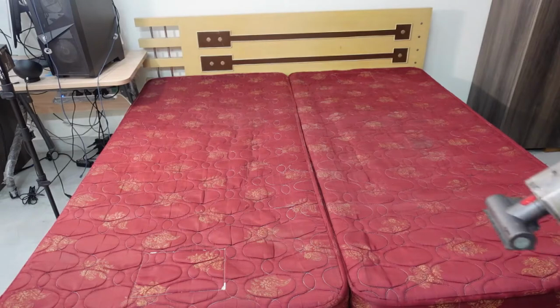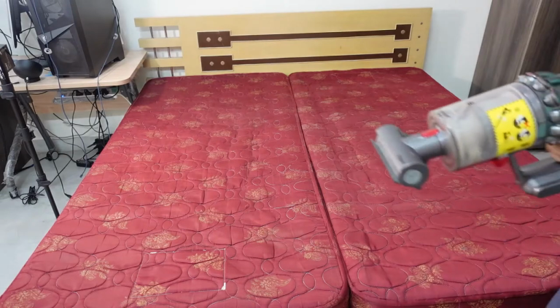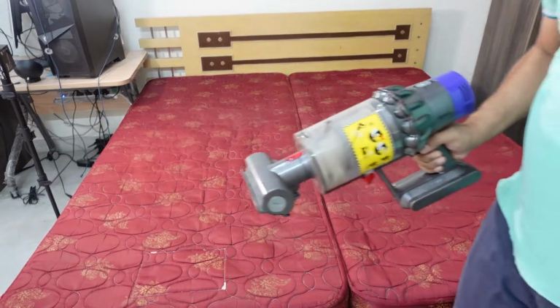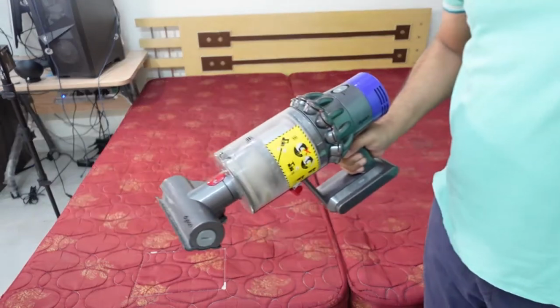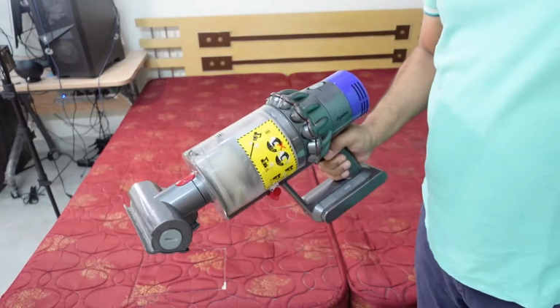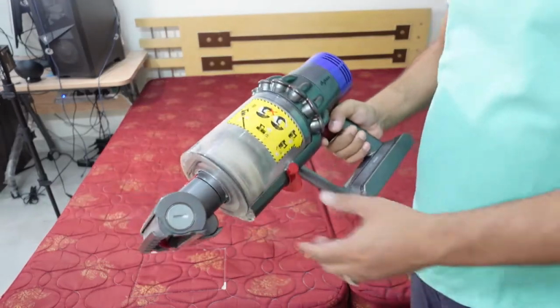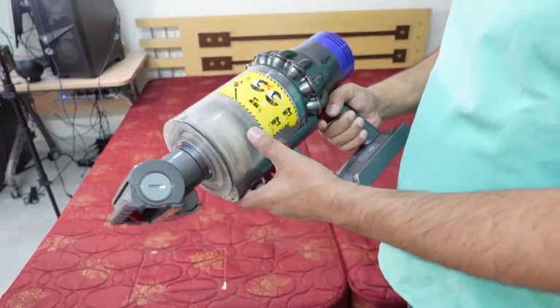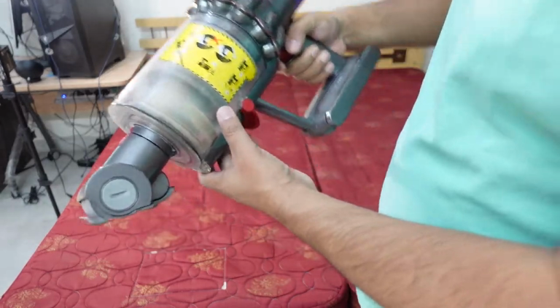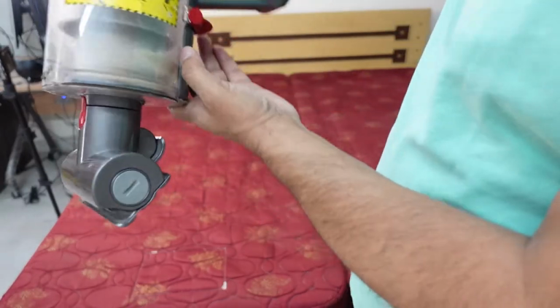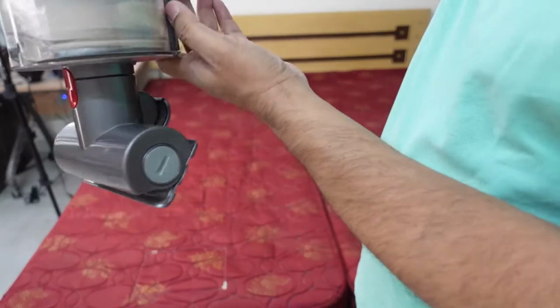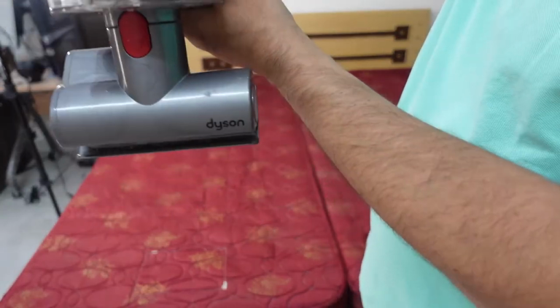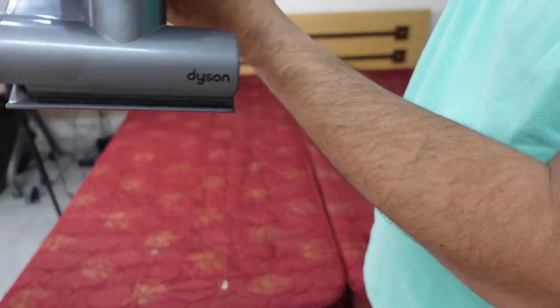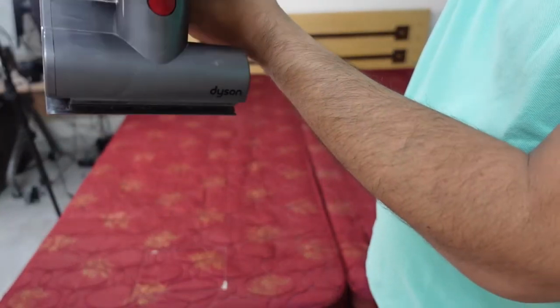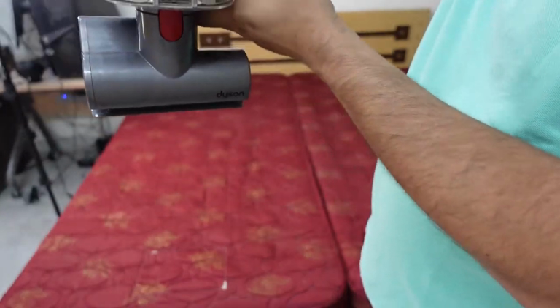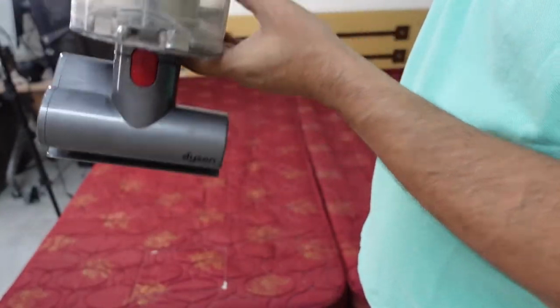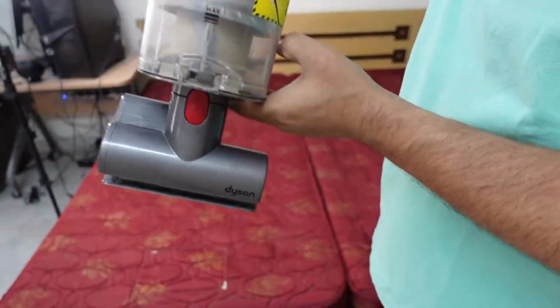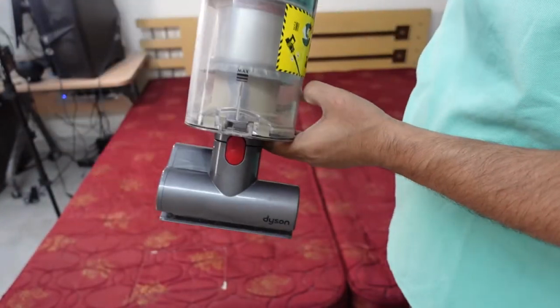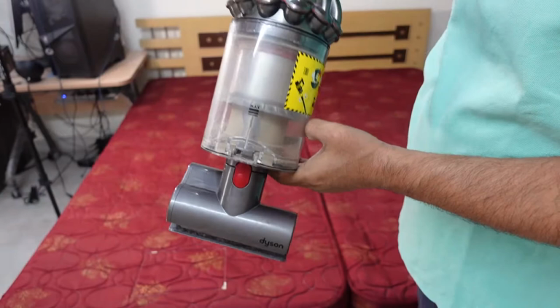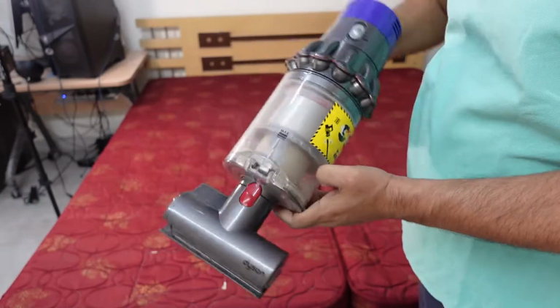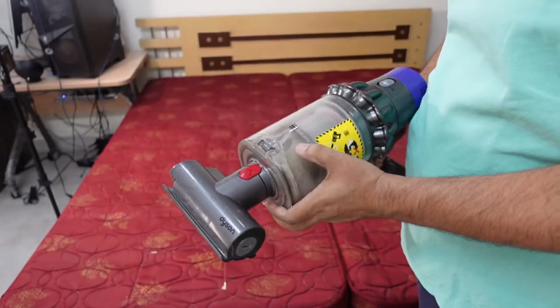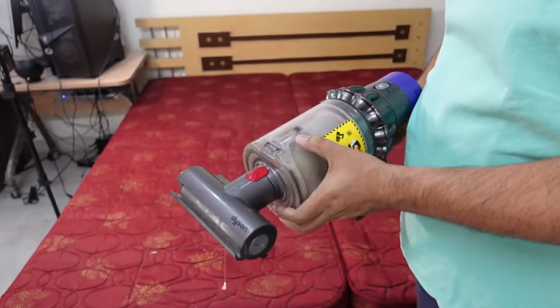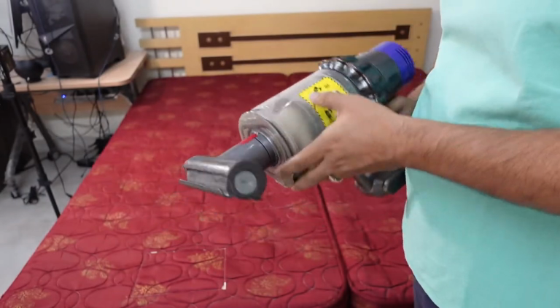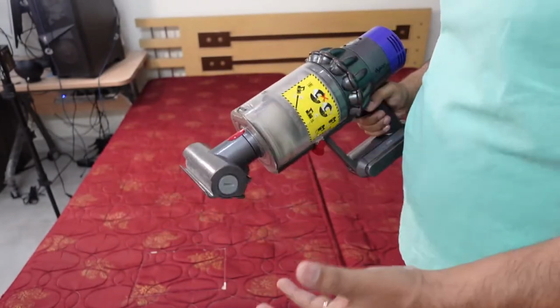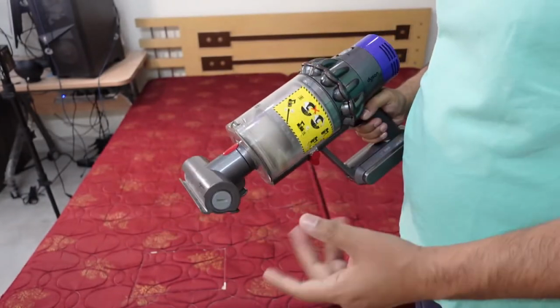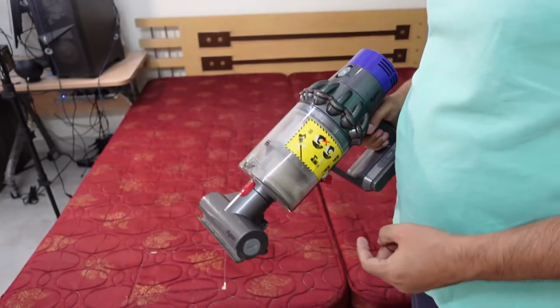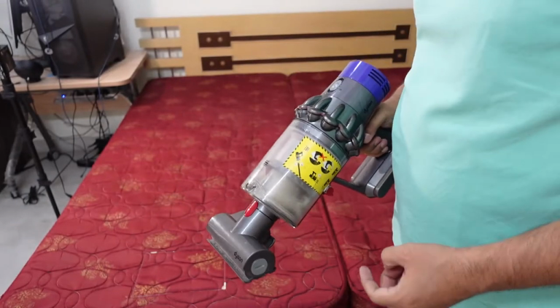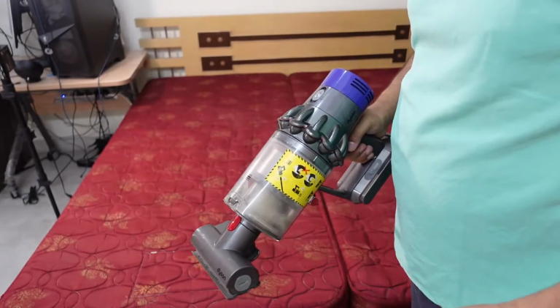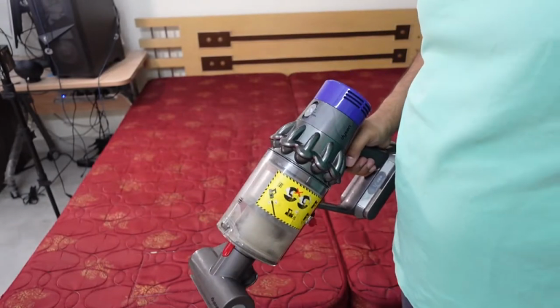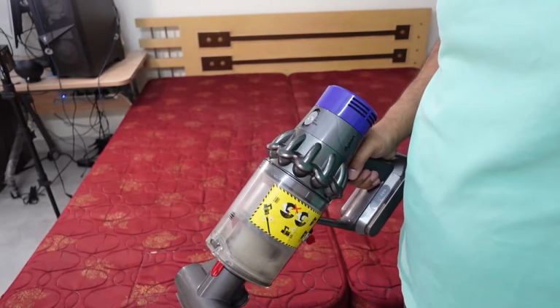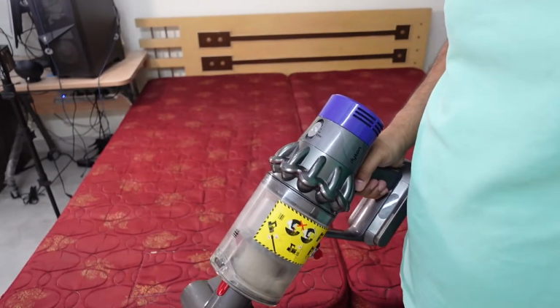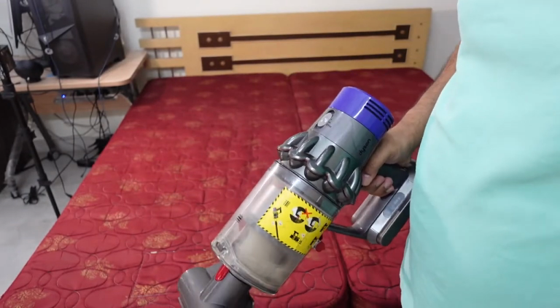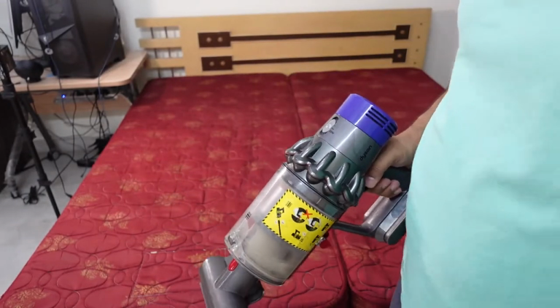So that's one mattress done and that's the dust we've accumulated. We'll finish off the second one as well and then we'll take out the dust. Let's get part two done.